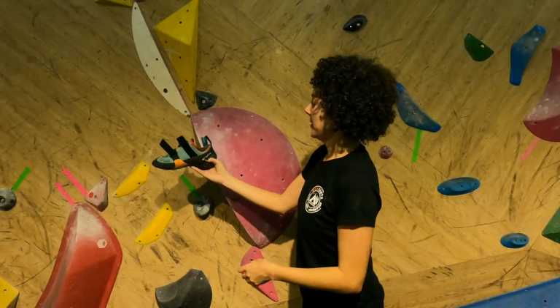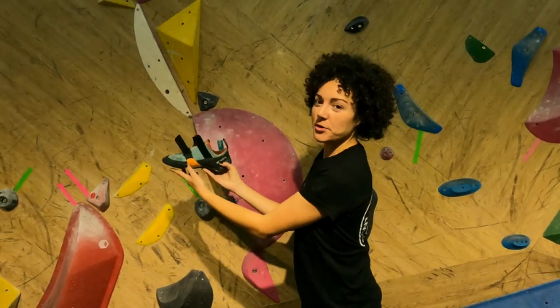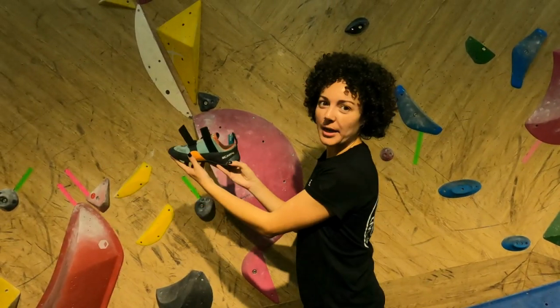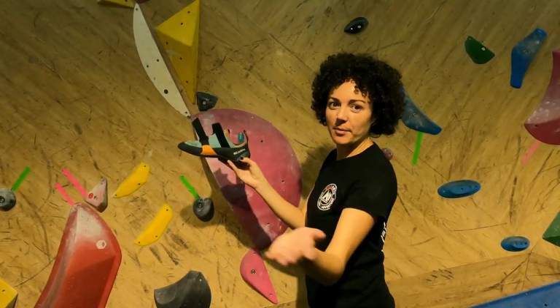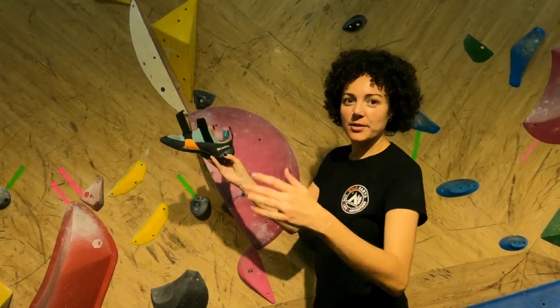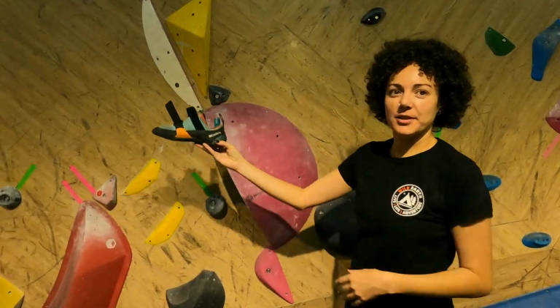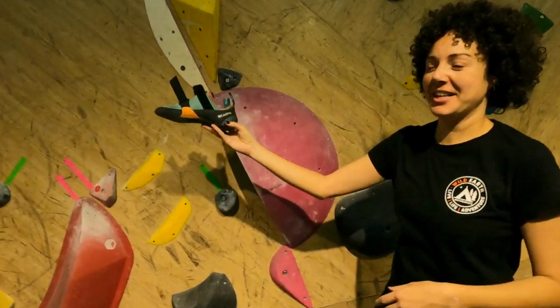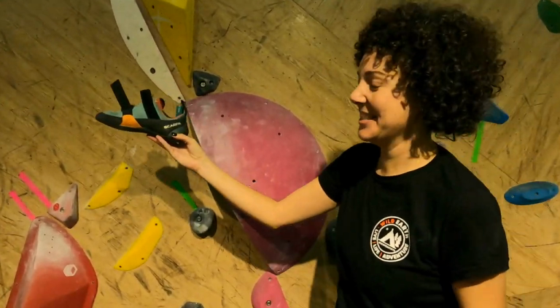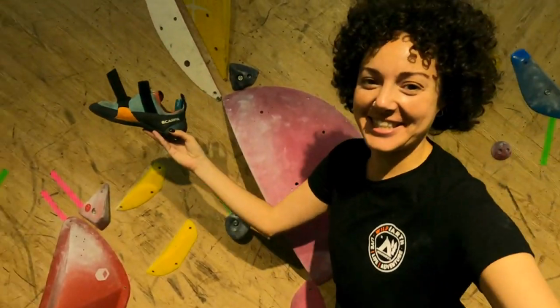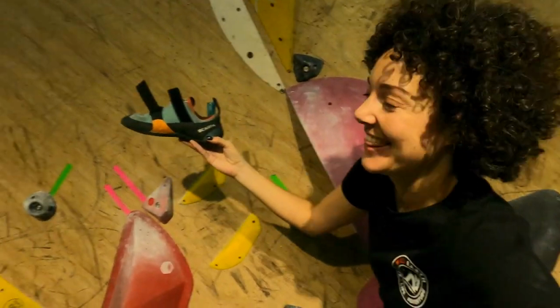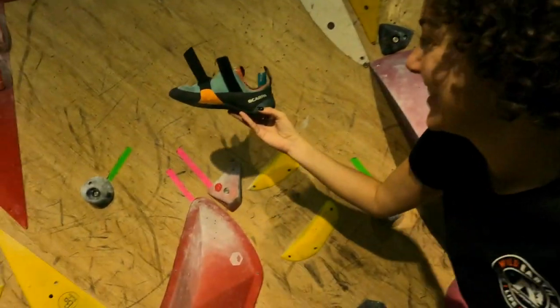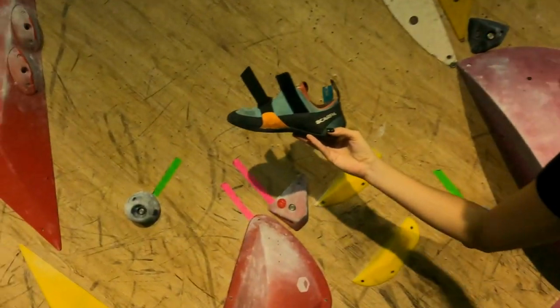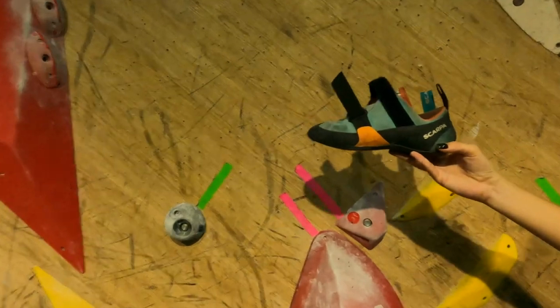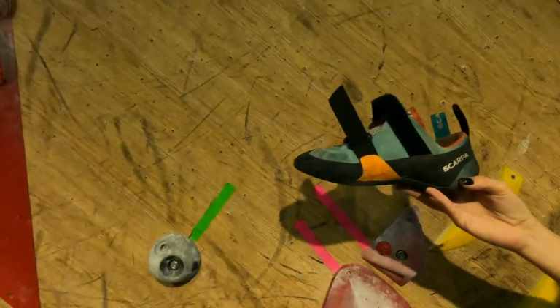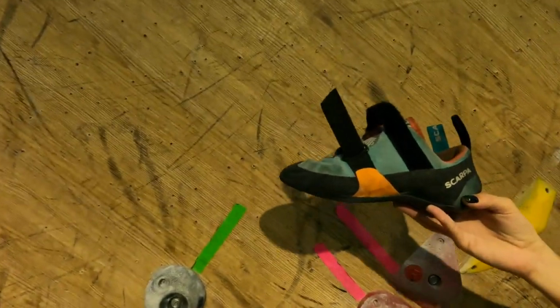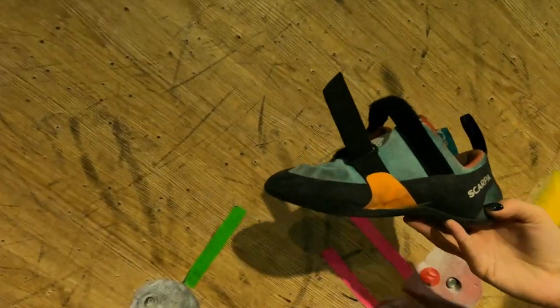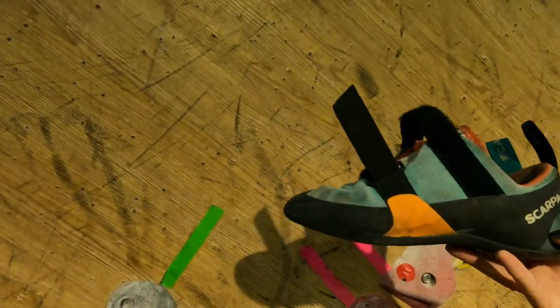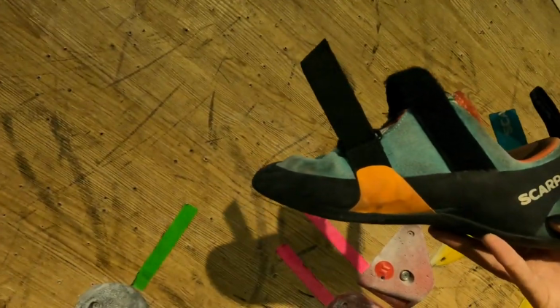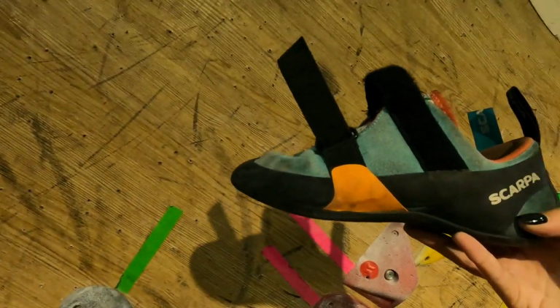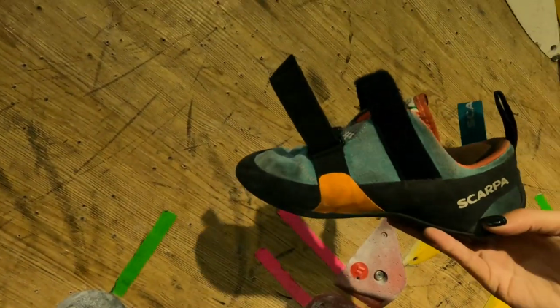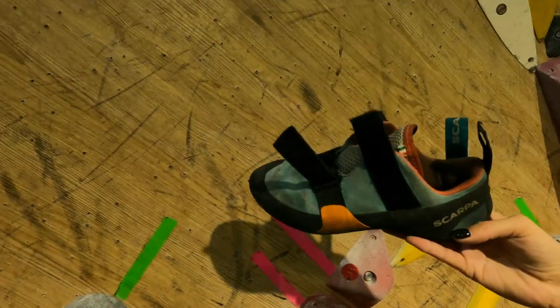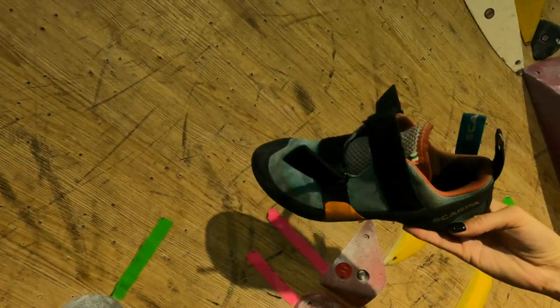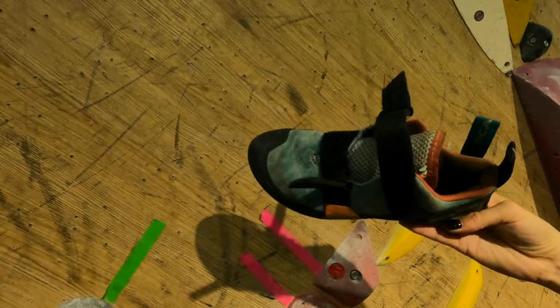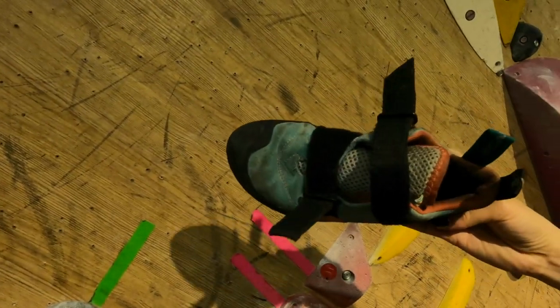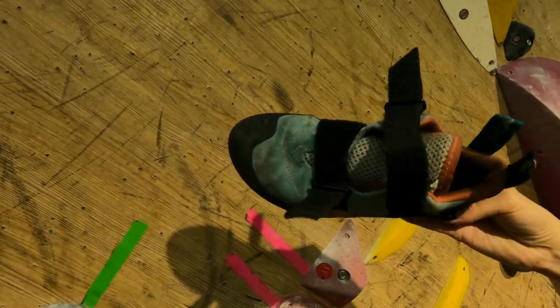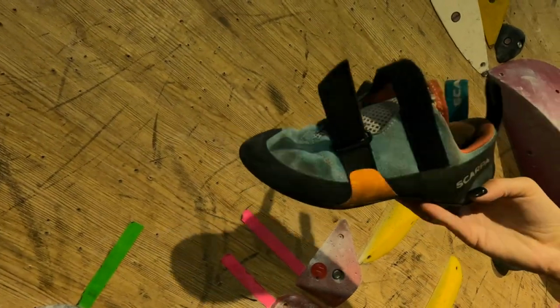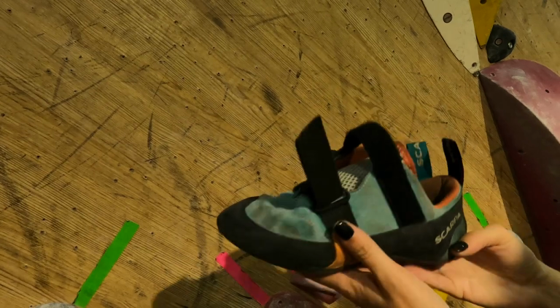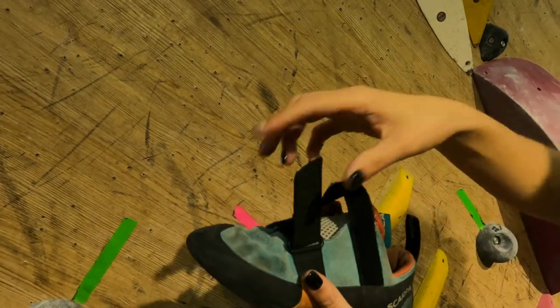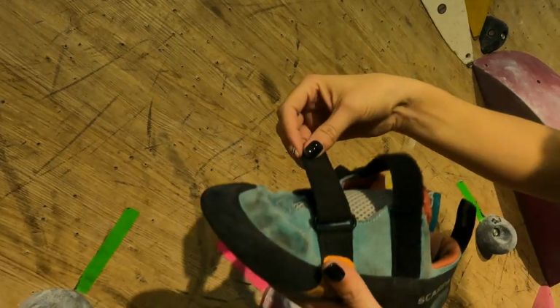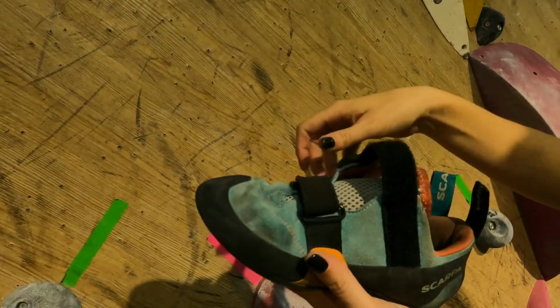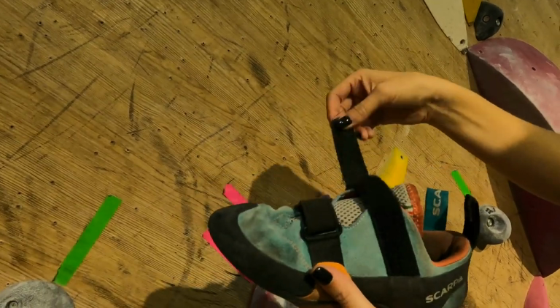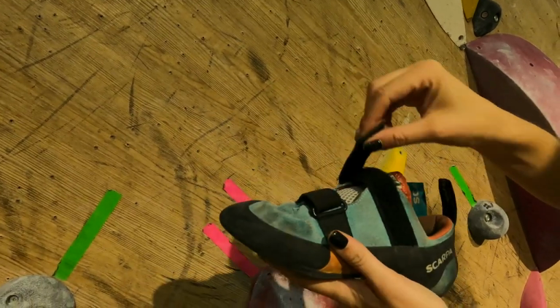With the Scarpa Force Vs I'm wearing the same size as I normally wear, so a European 38. I didn't go up or down a size and they fit me perfectly, so that's what I would recommend doing.